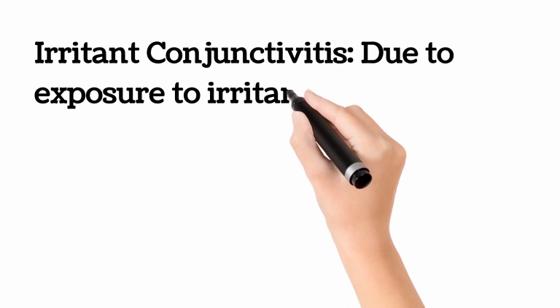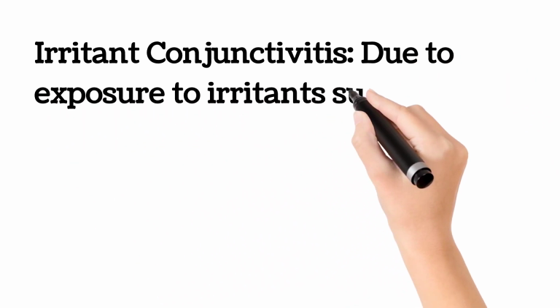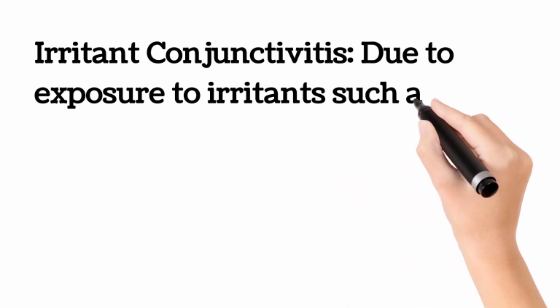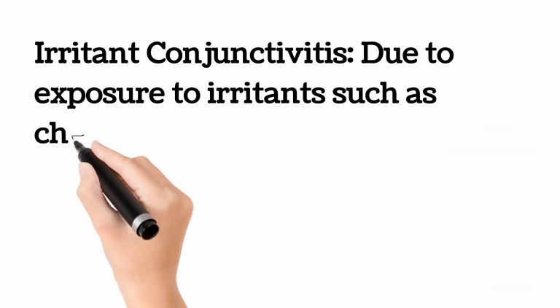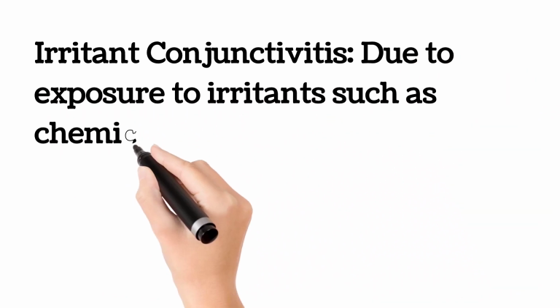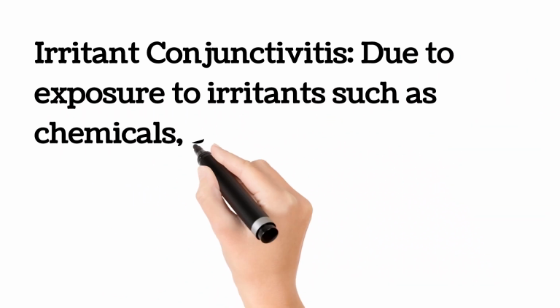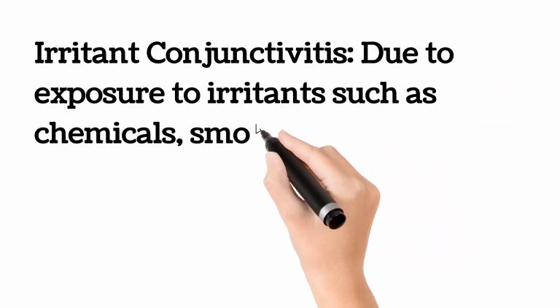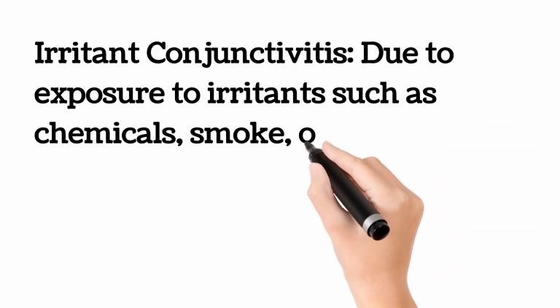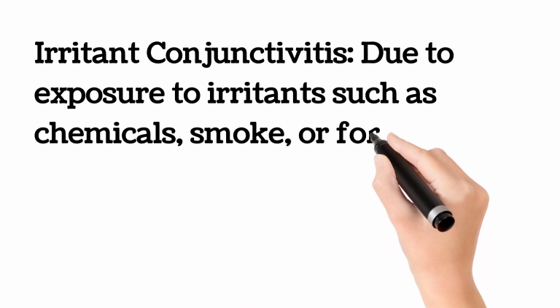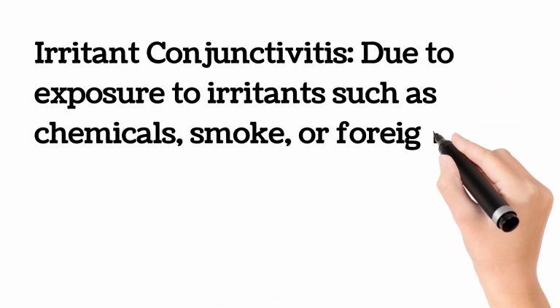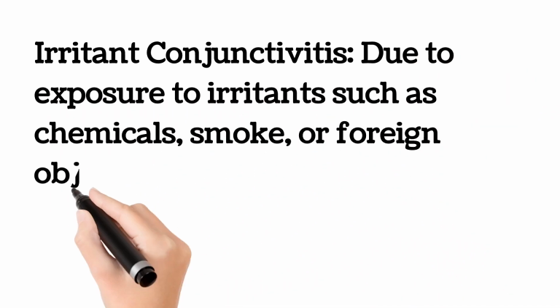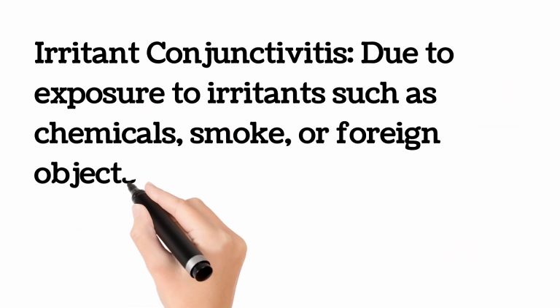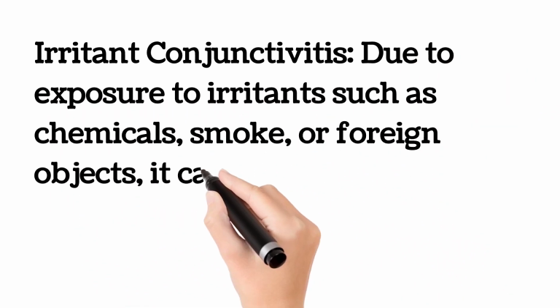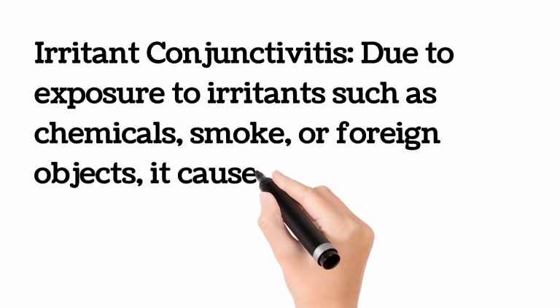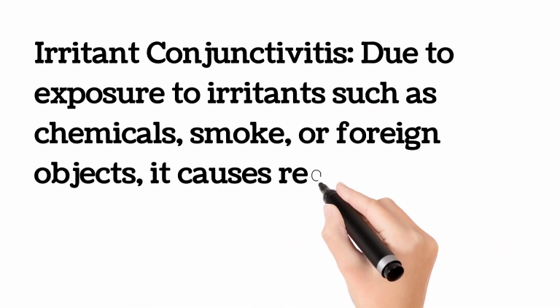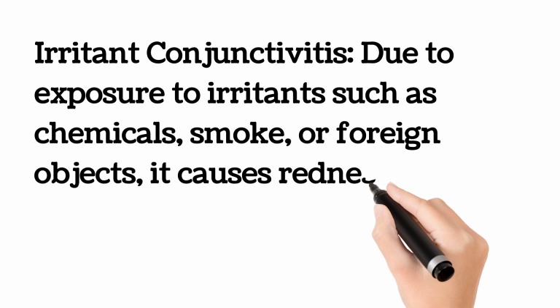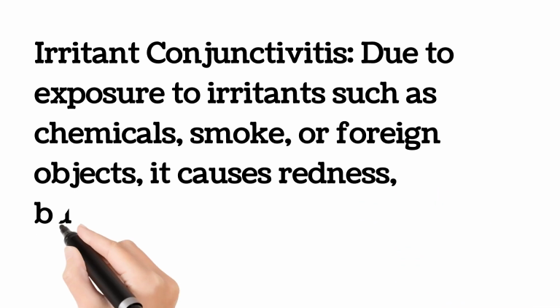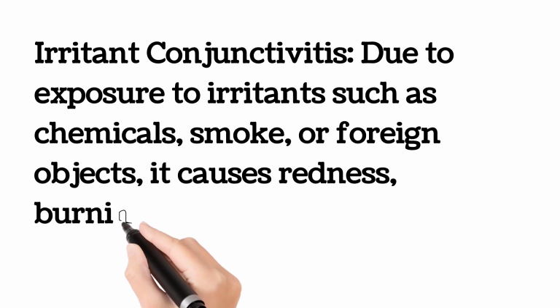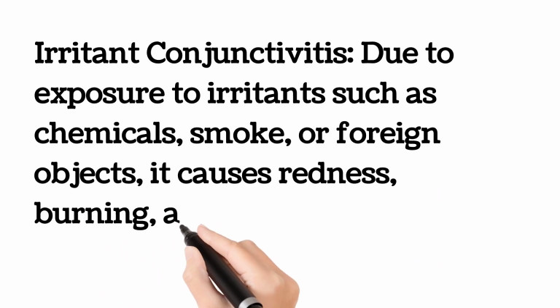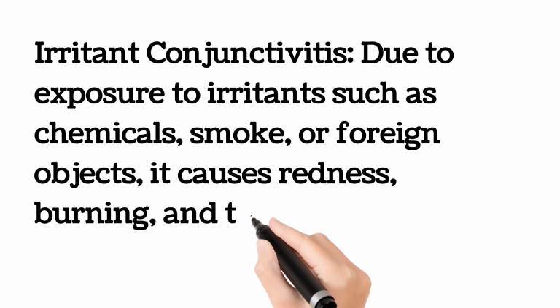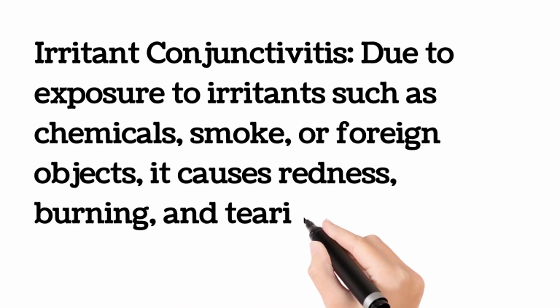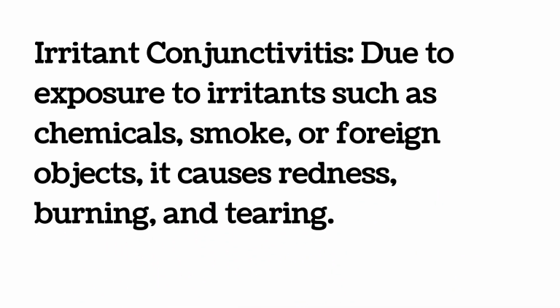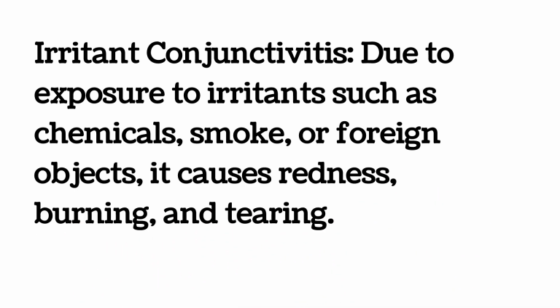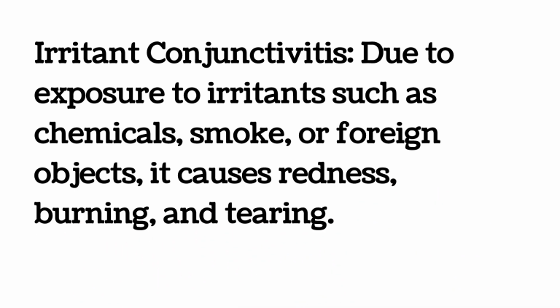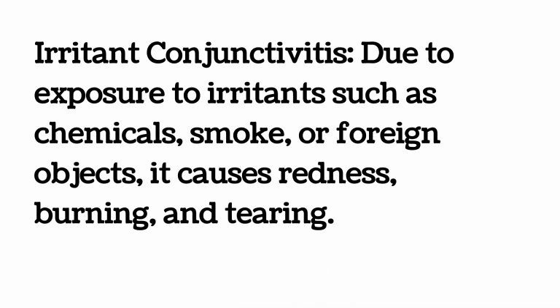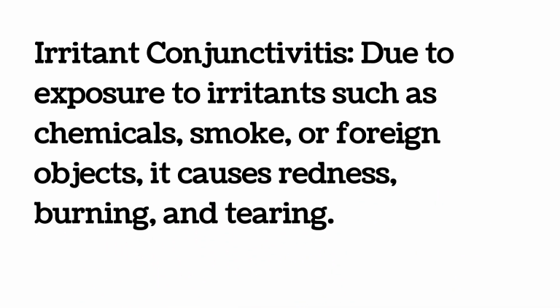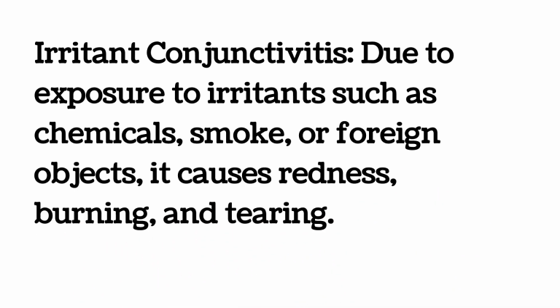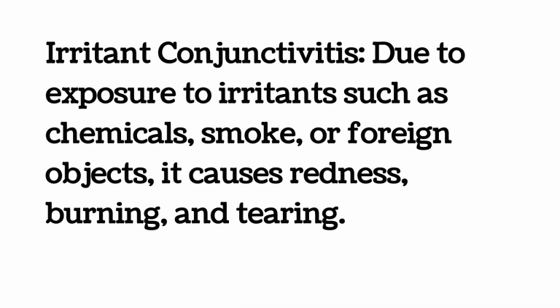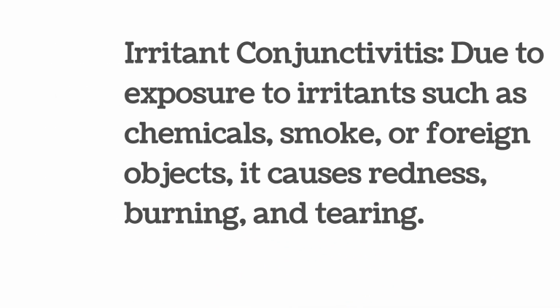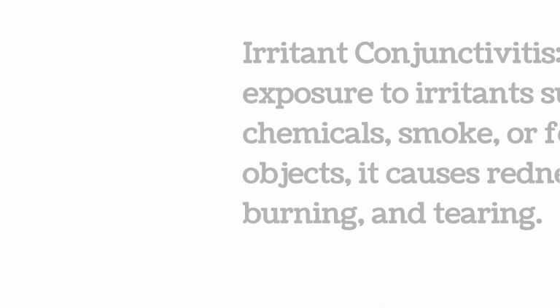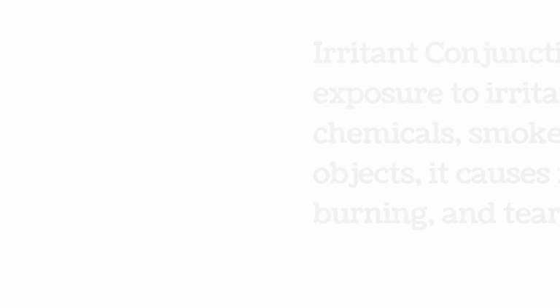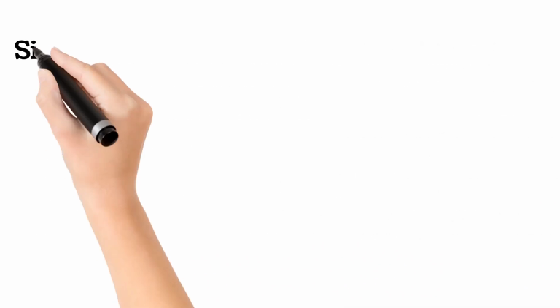Irritant conjunctivitis is due to exposure to irritants such as chemicals, smoke, or foreign objects. It causes redness, burning, and tearing of the eyes.